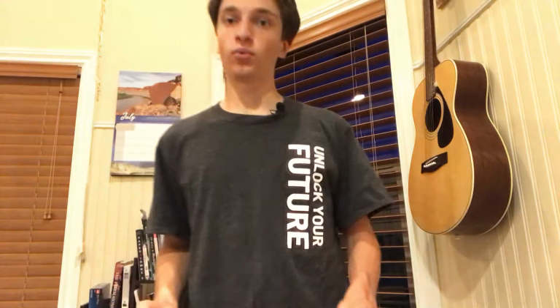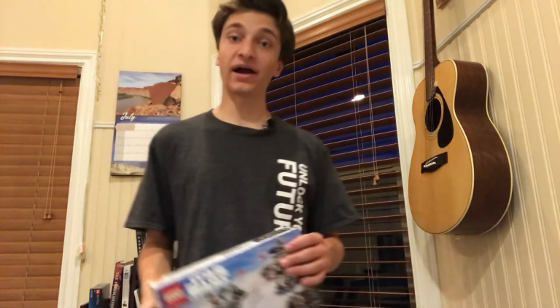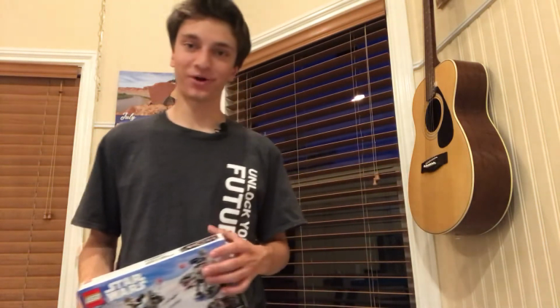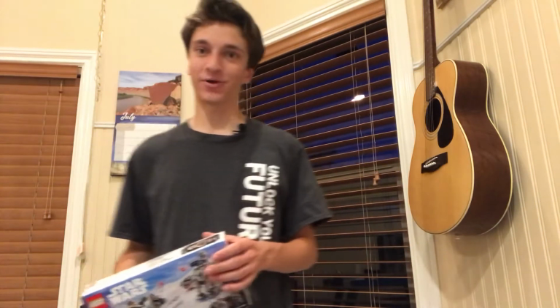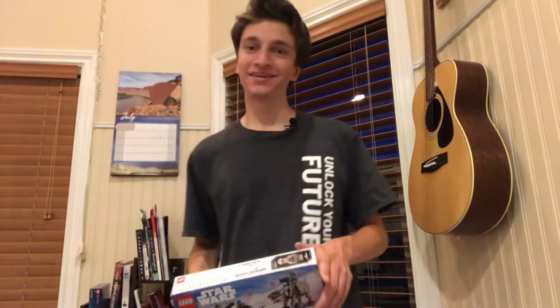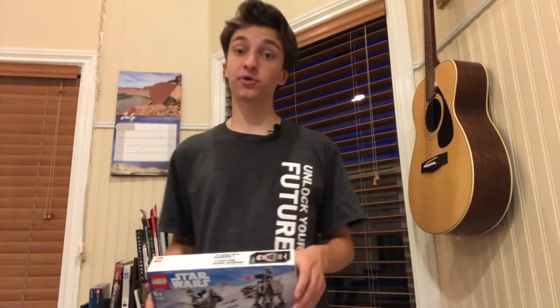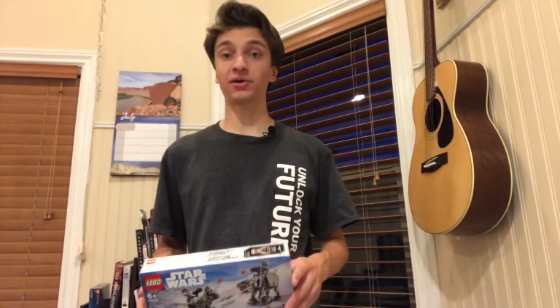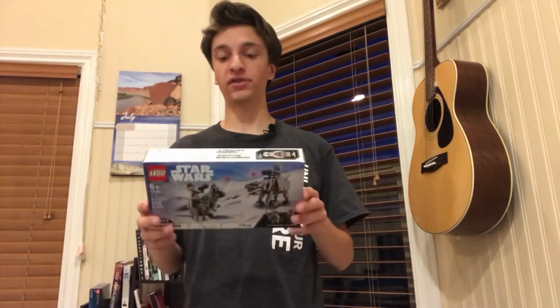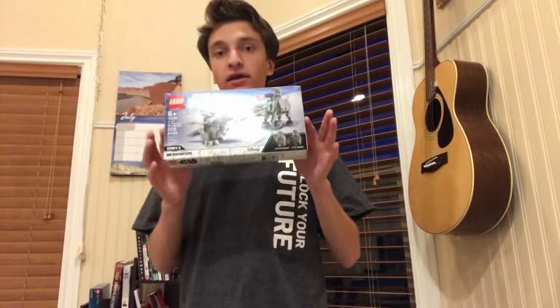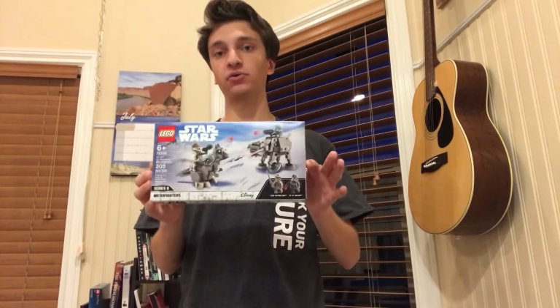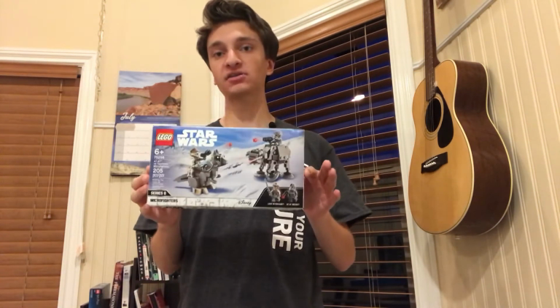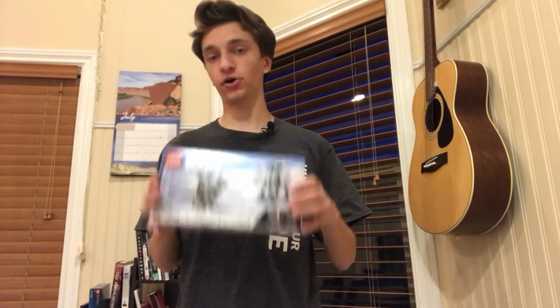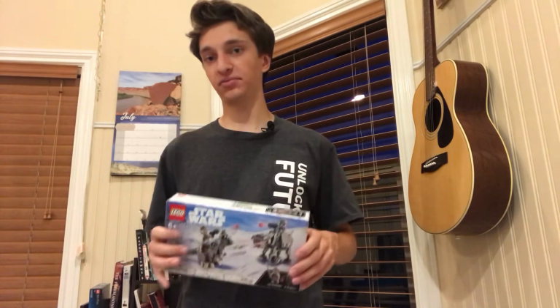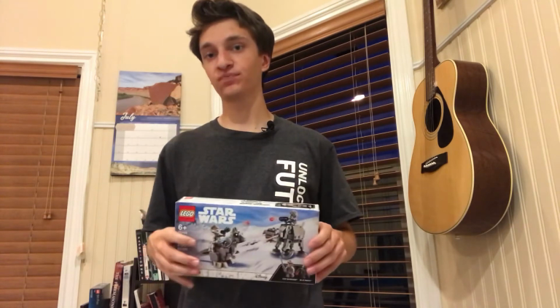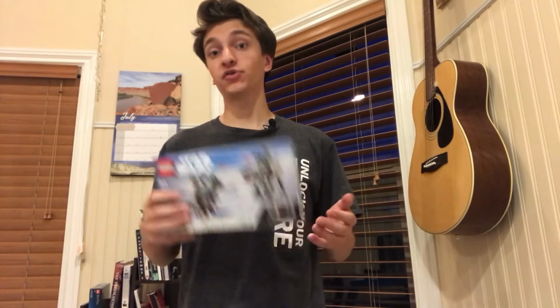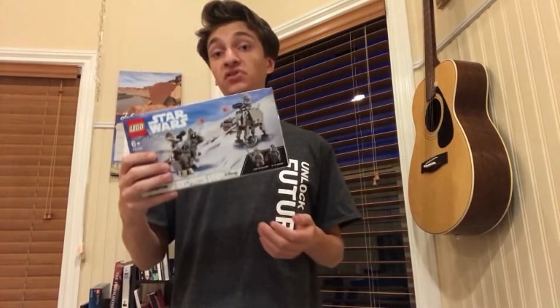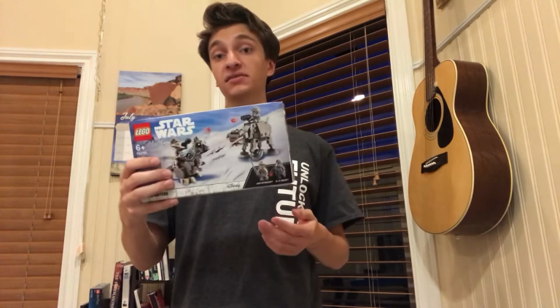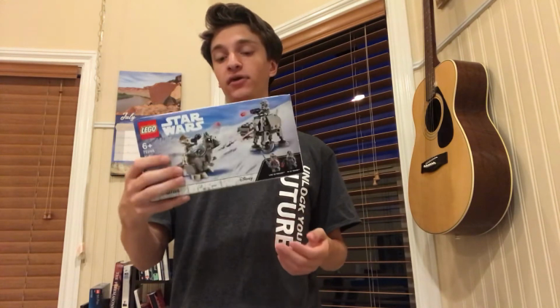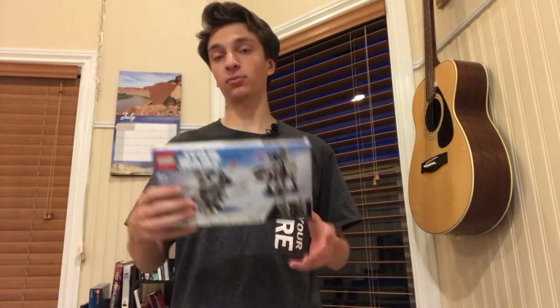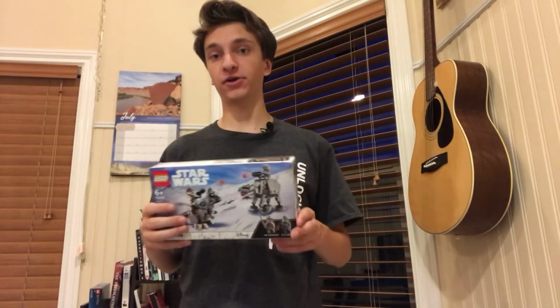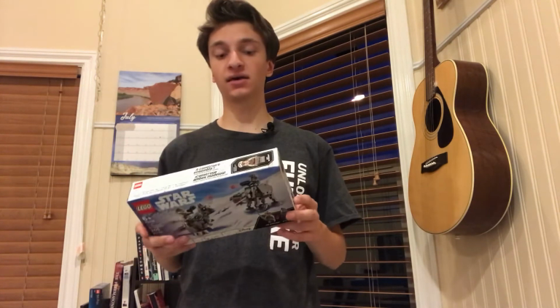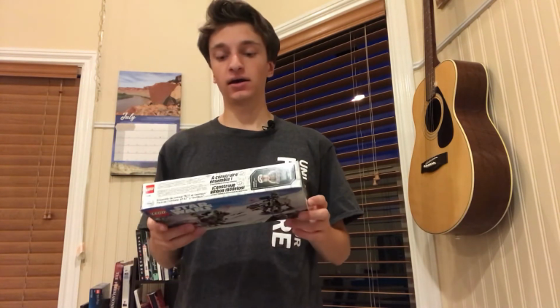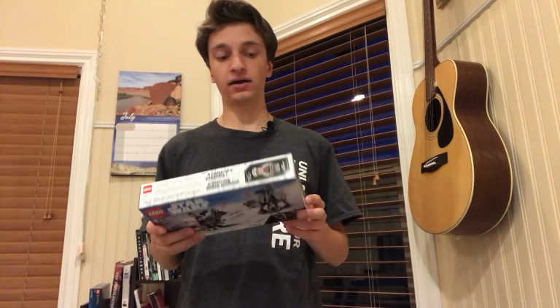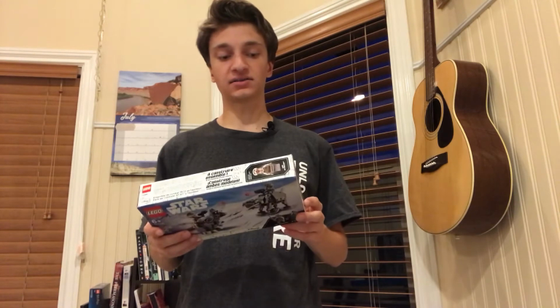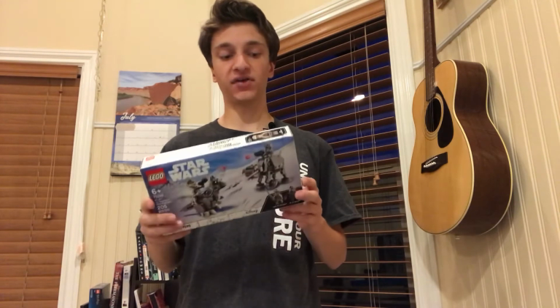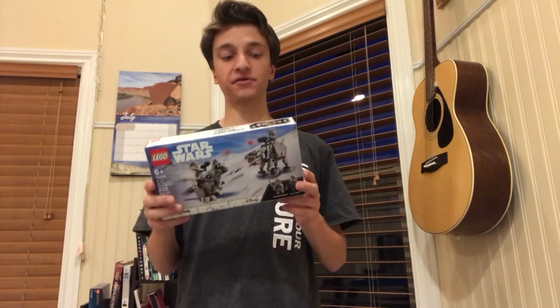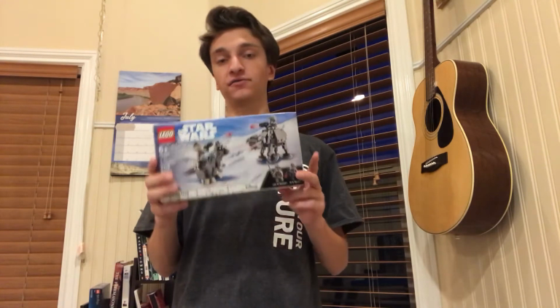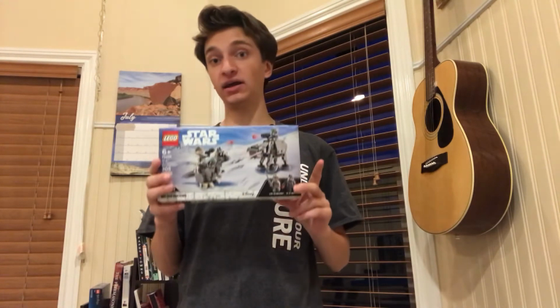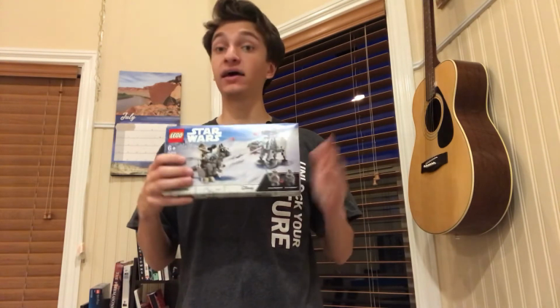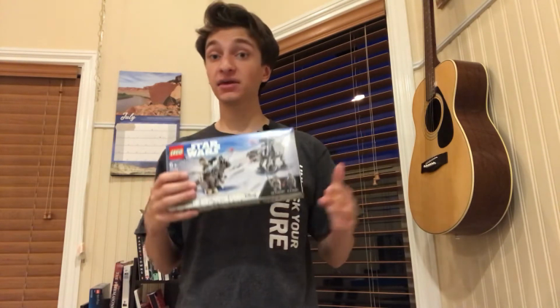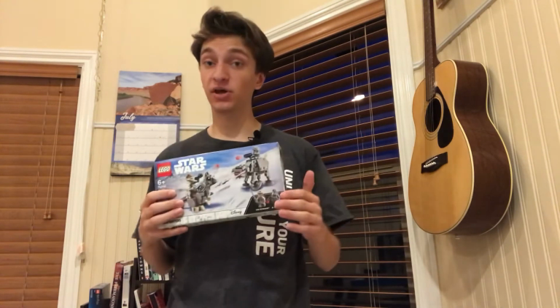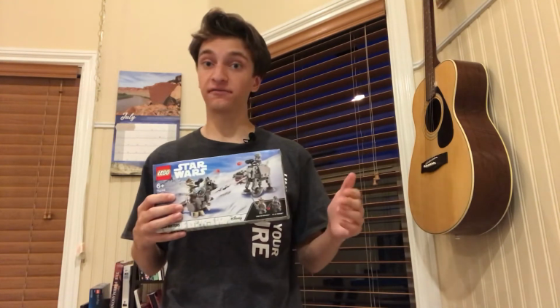Welcome back to Brick by Brick. Today we're going to be talking about whether or not LEGO Microfighter sets are good investments. I recently bought another LEGO Microfighter set — it's LEGO set 75298 — and I think it's going to be a great investment.